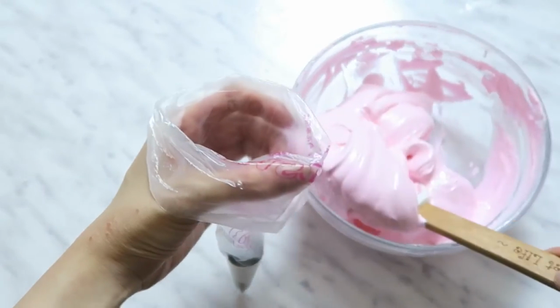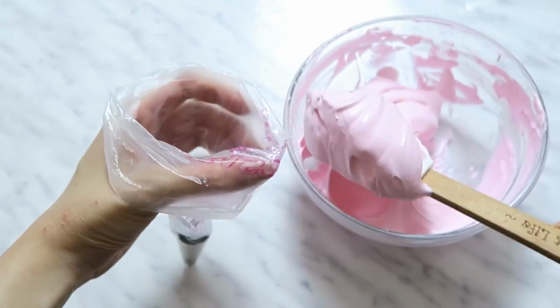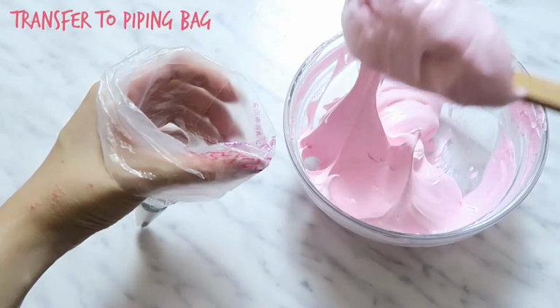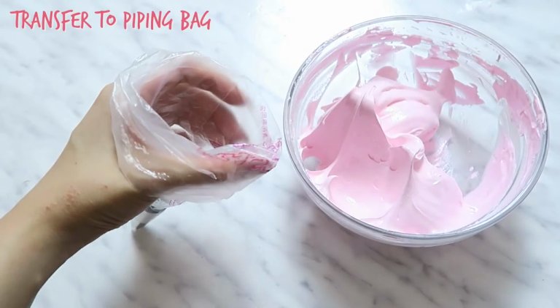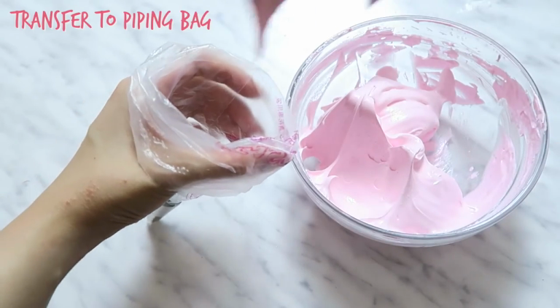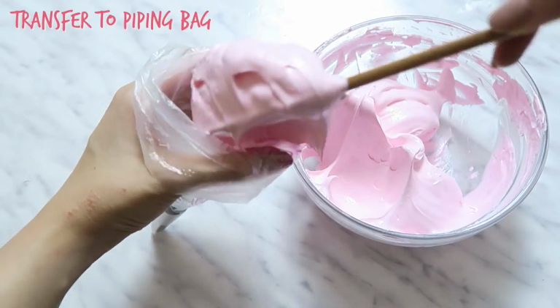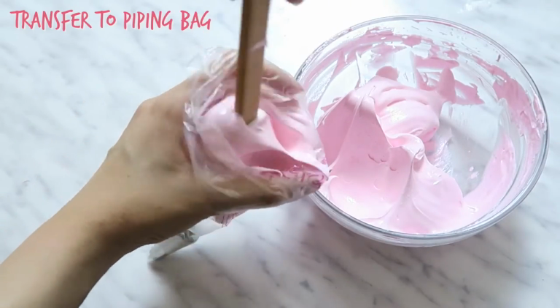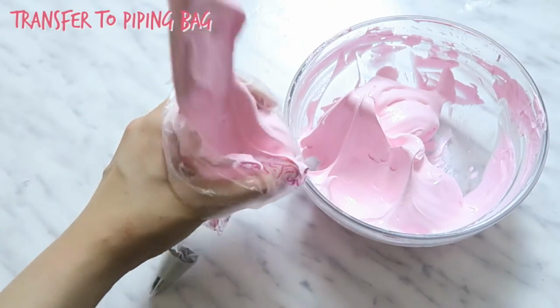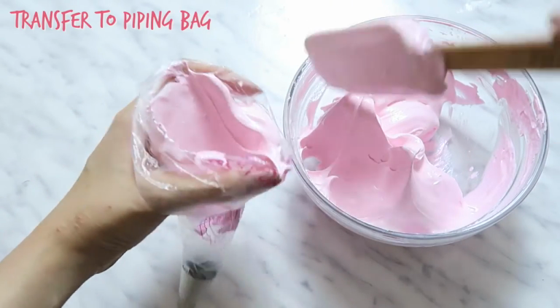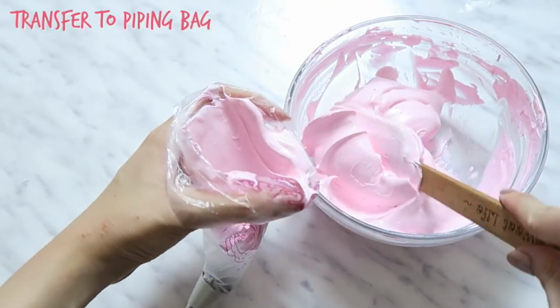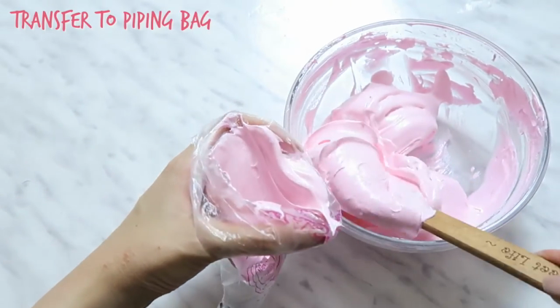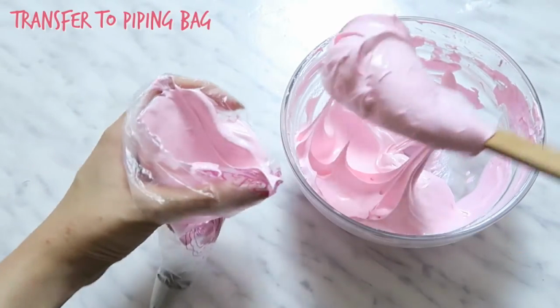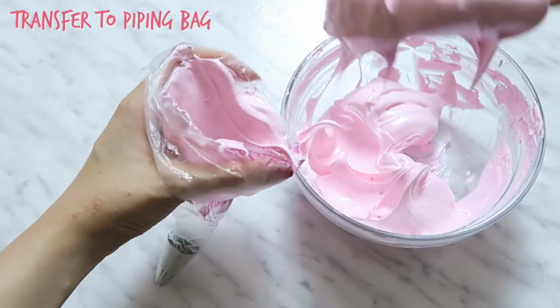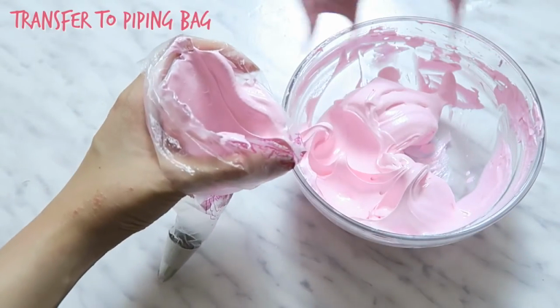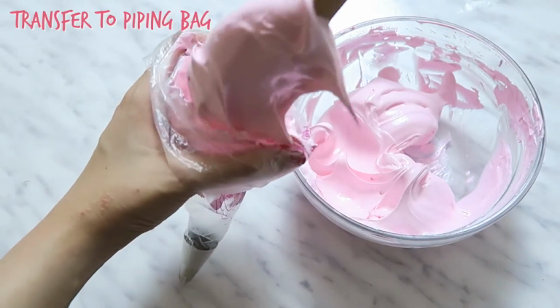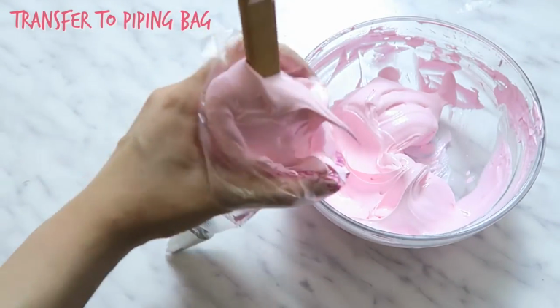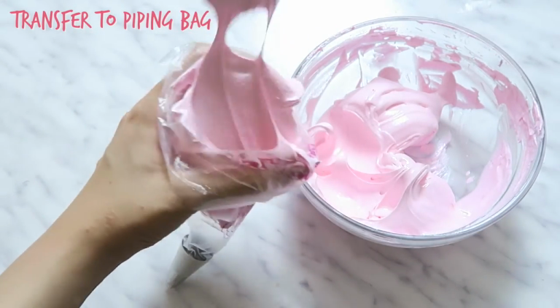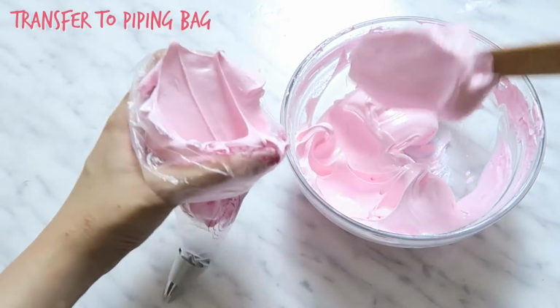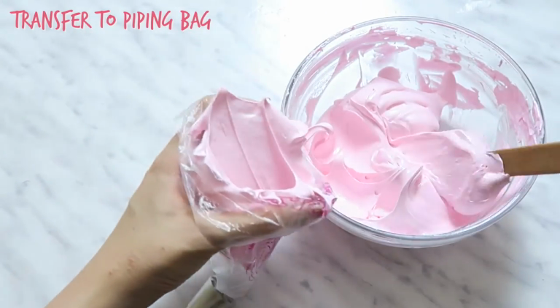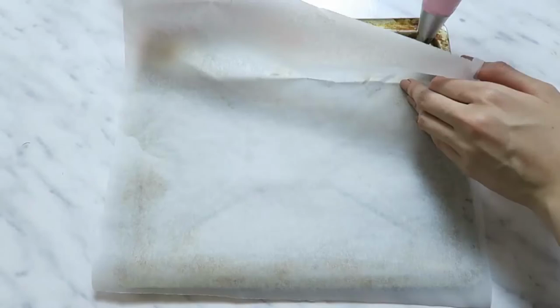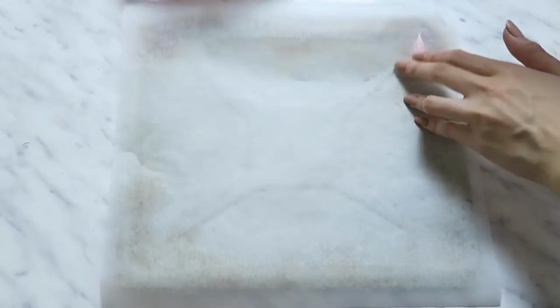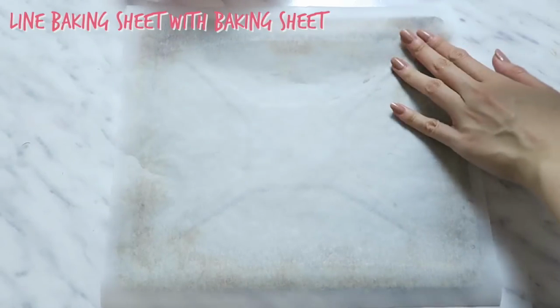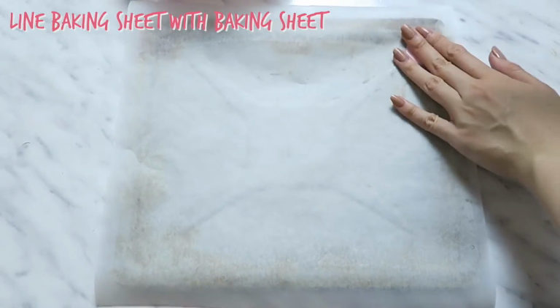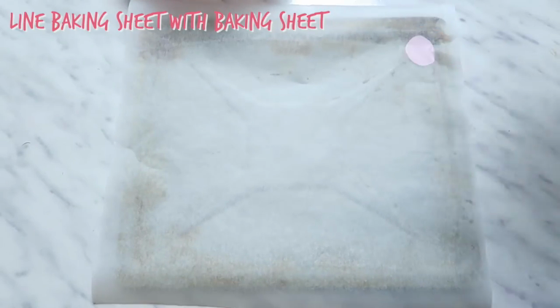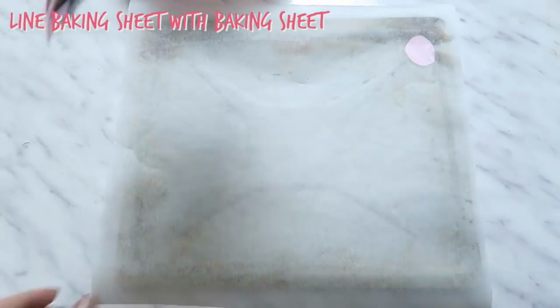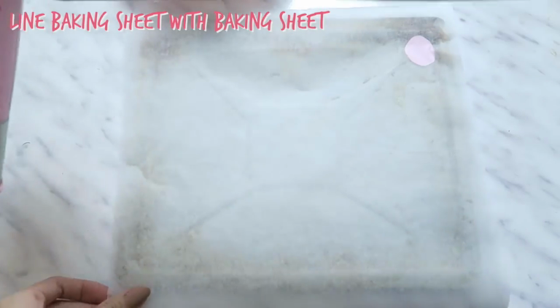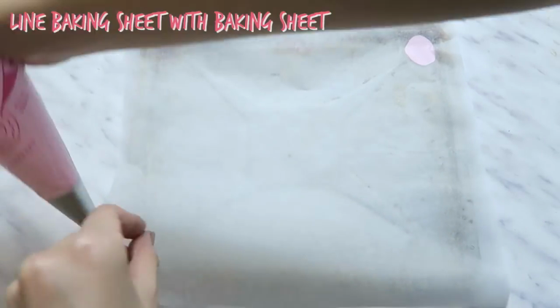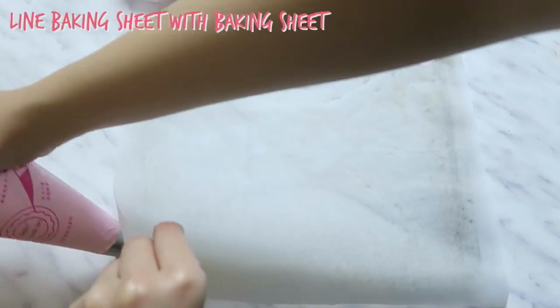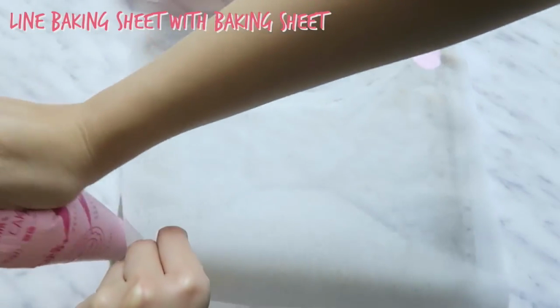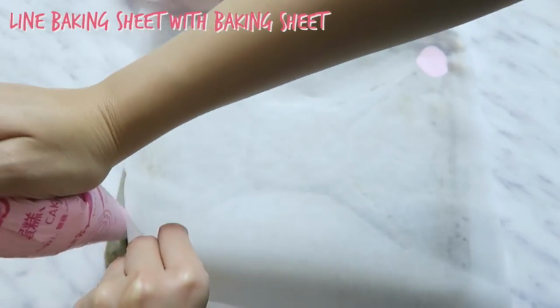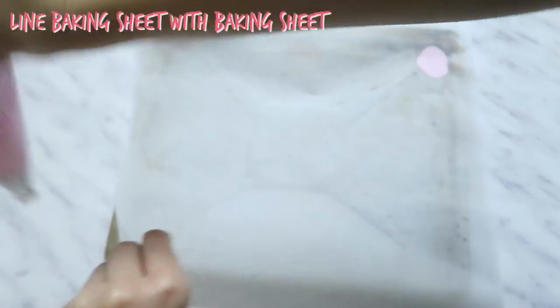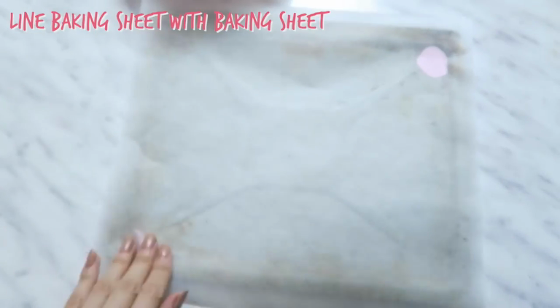Transfer the meringue to your prepared piping bag. Line your baking sheet with parchment paper — you can stick it down with a little meringue.